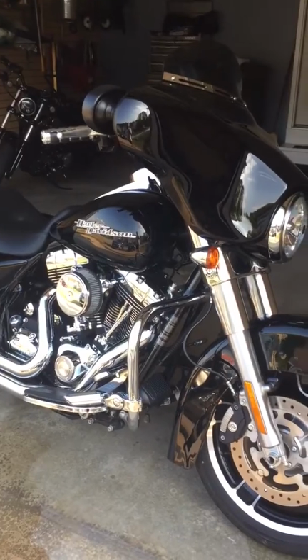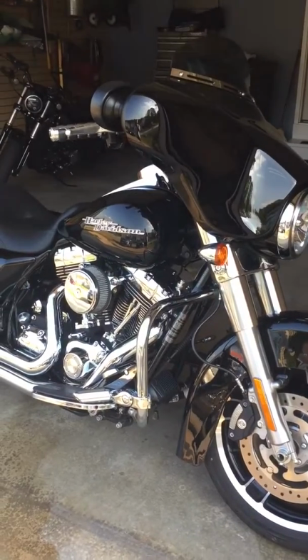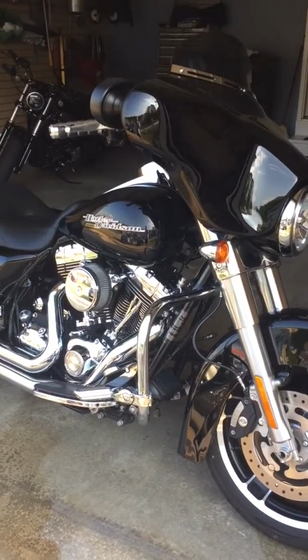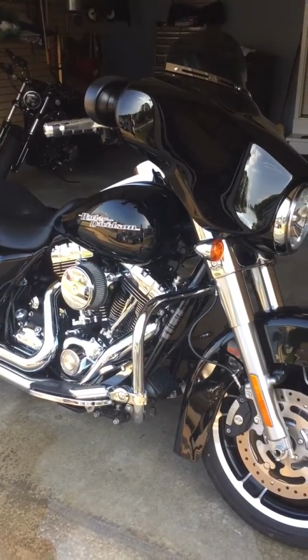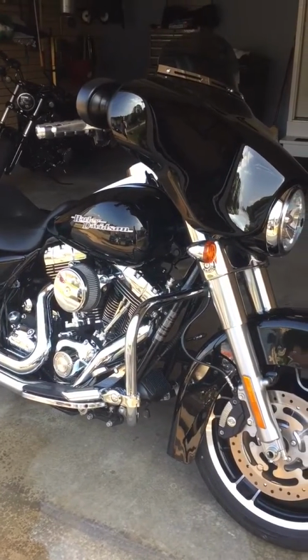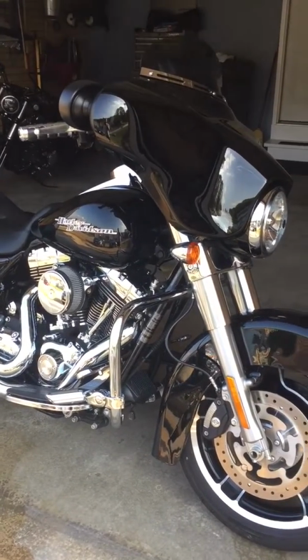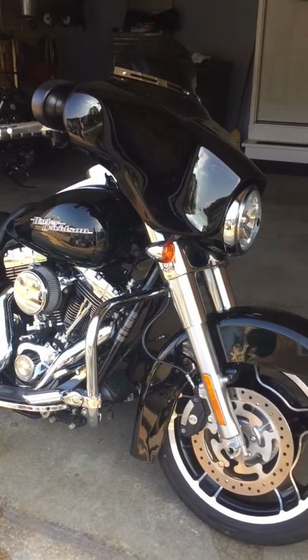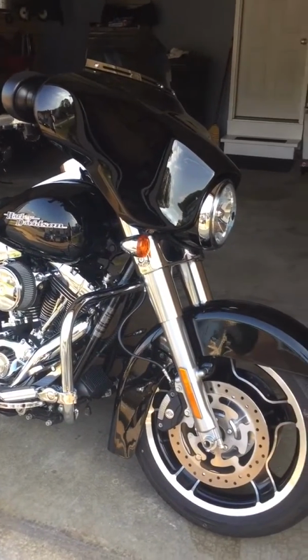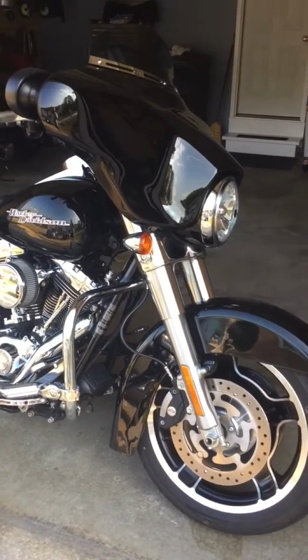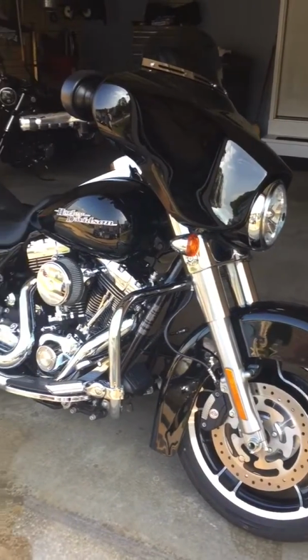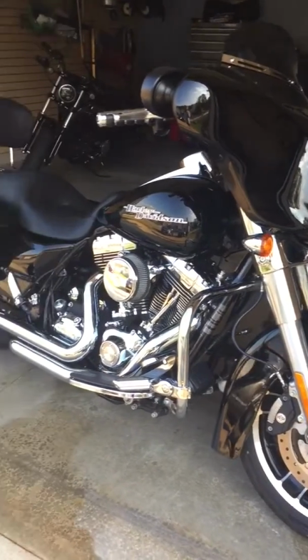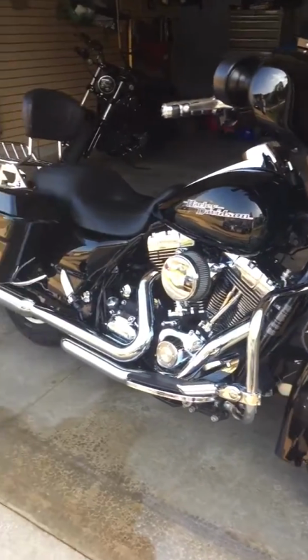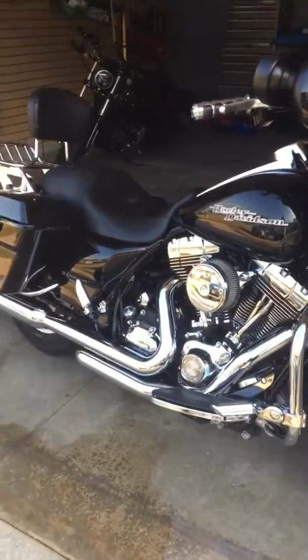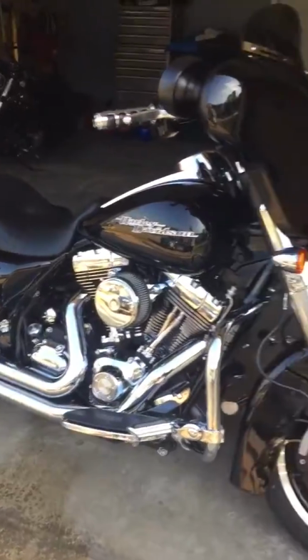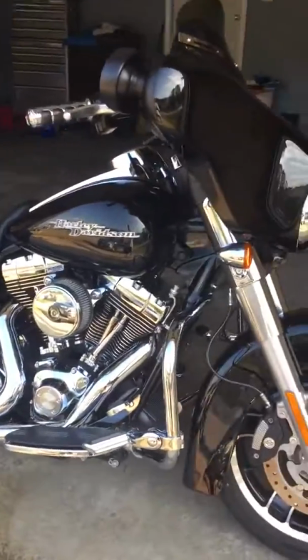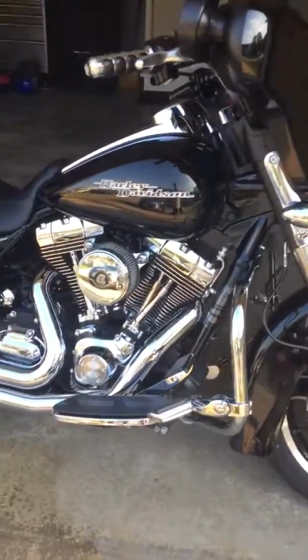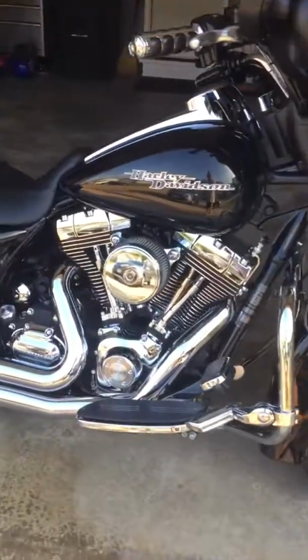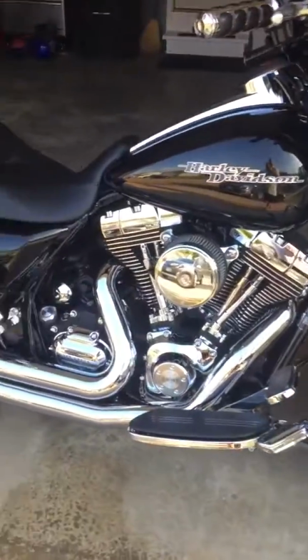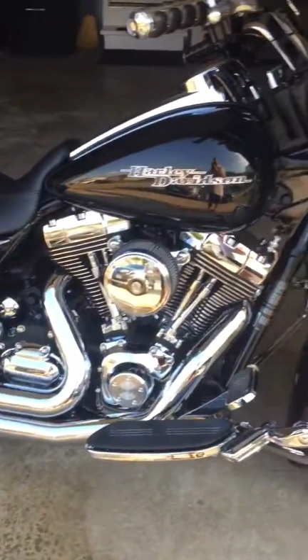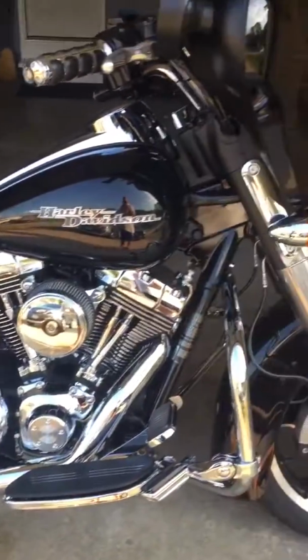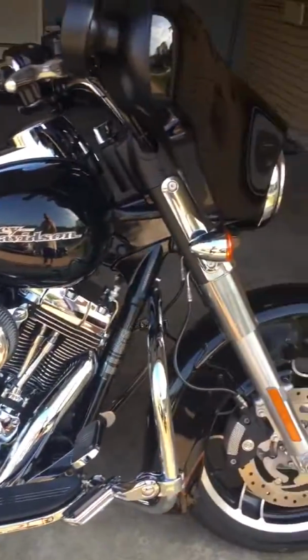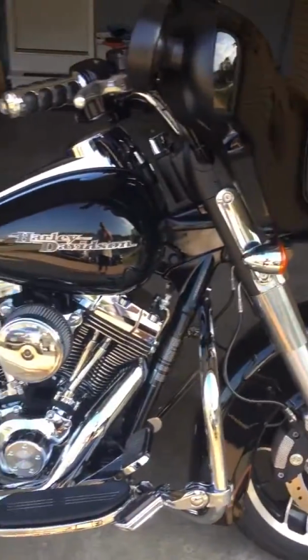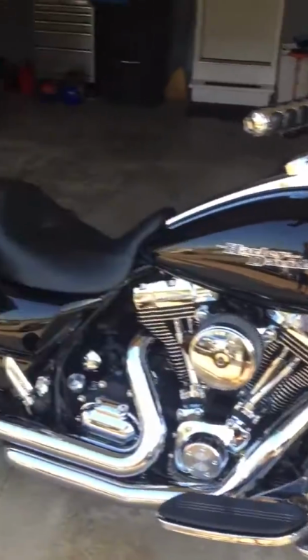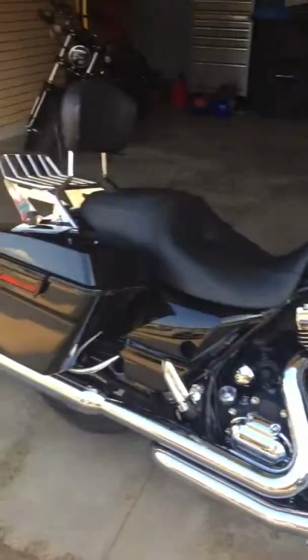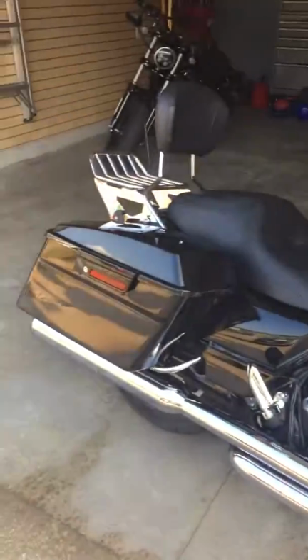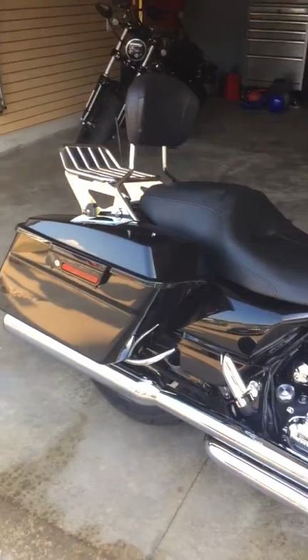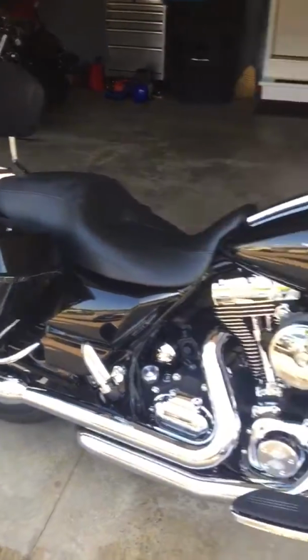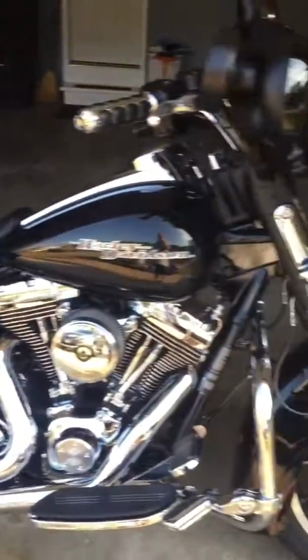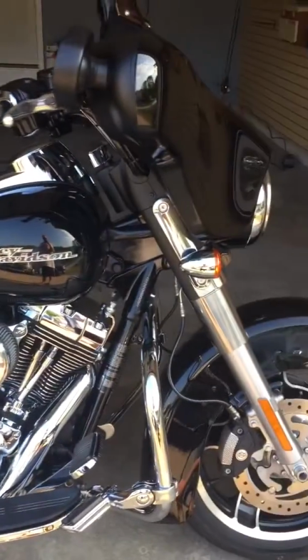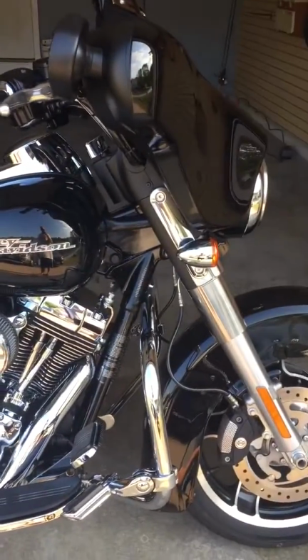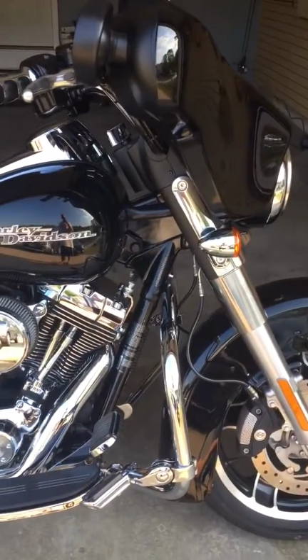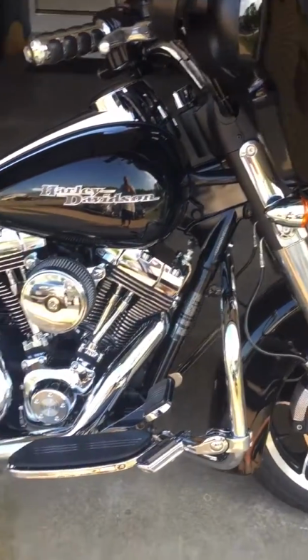Every year I'd put a few hundred miles on it just to keep it running. You don't want to let anything sit. Vivid black and with that low miles, there's not a single scratch on it. It looks brand new.